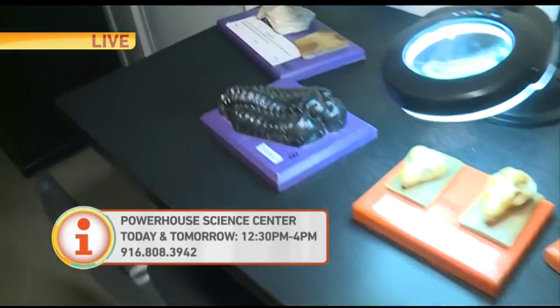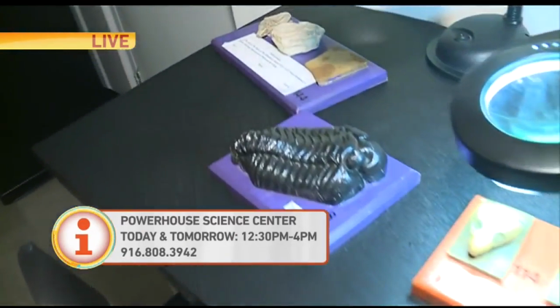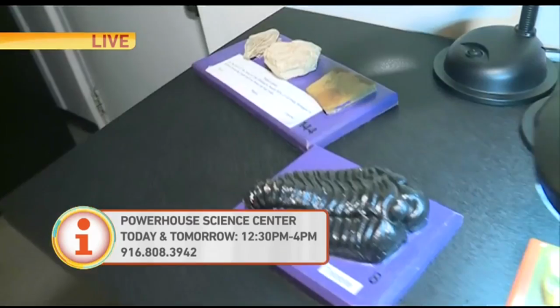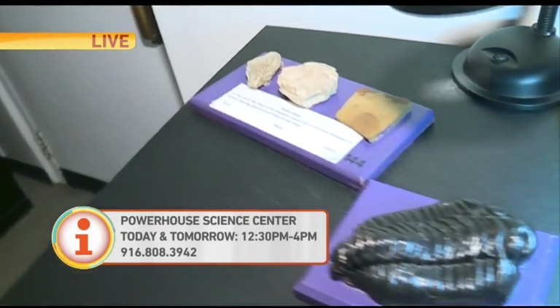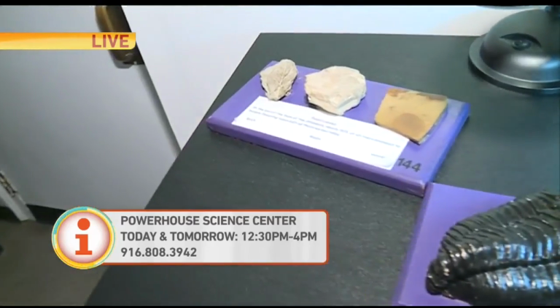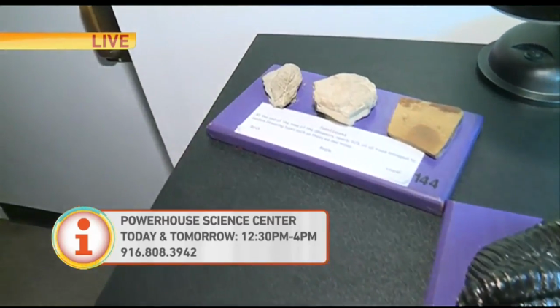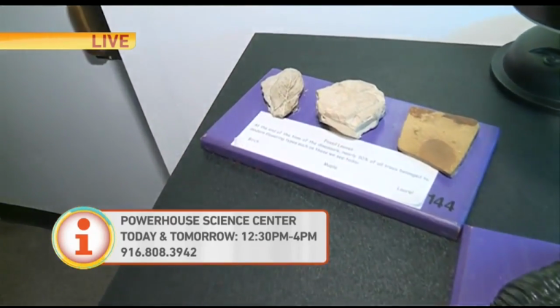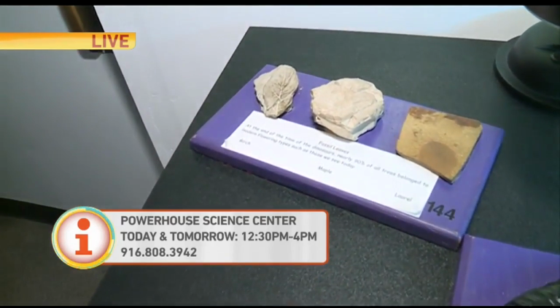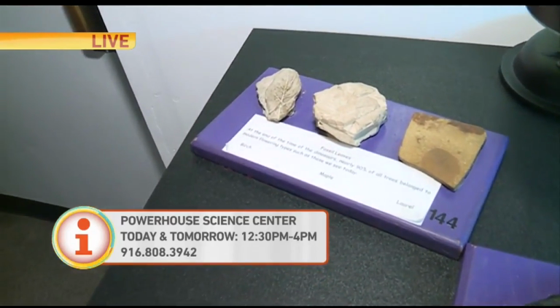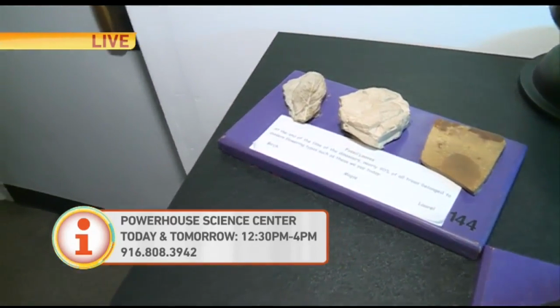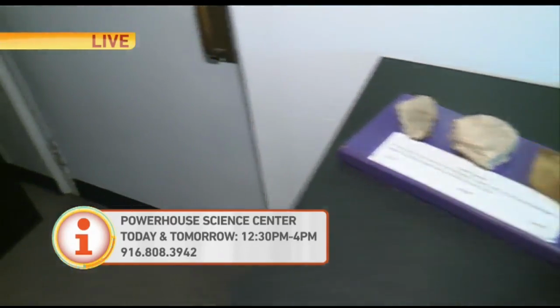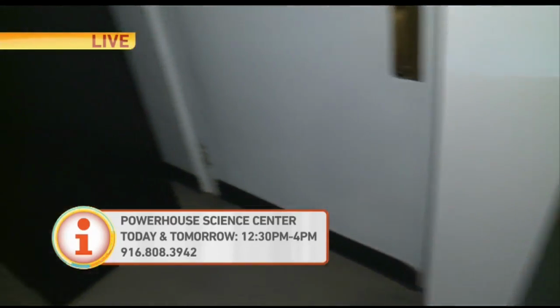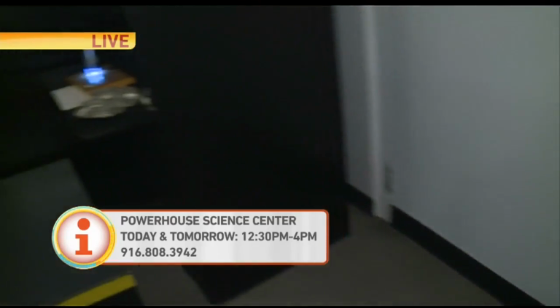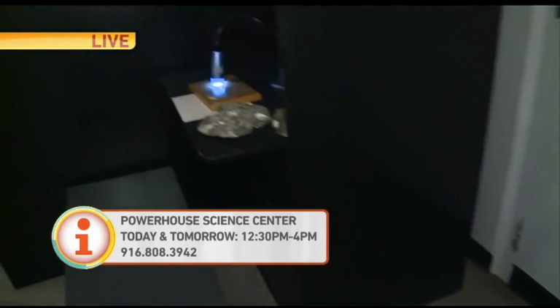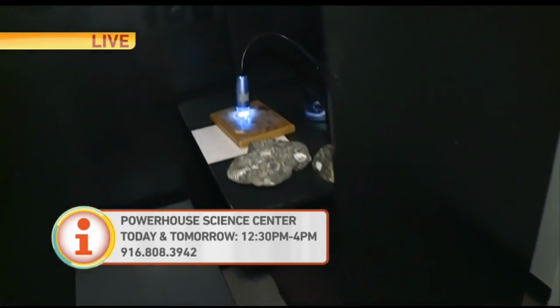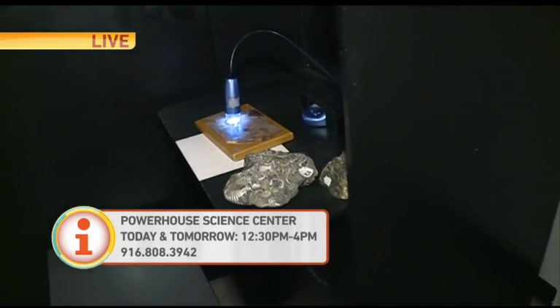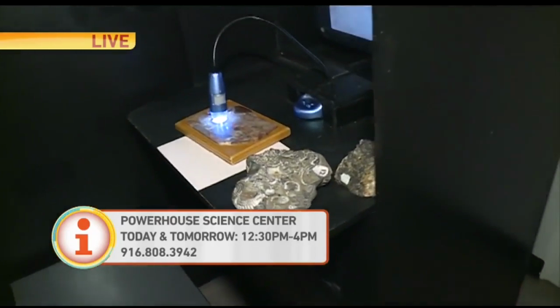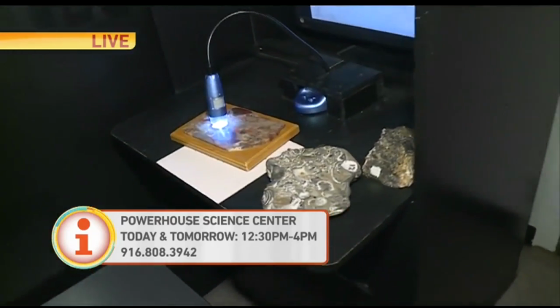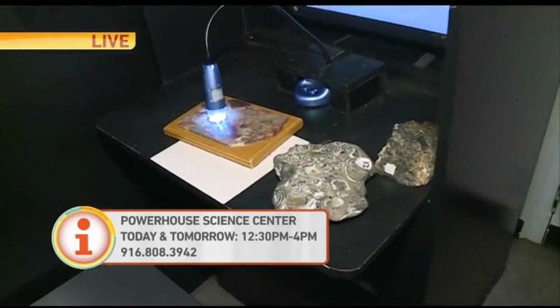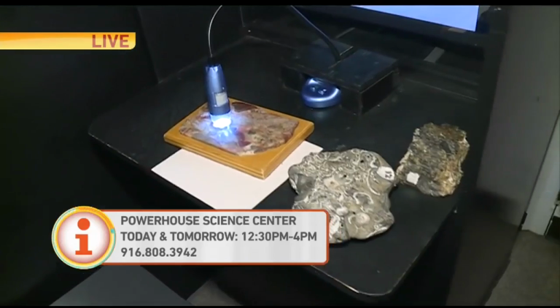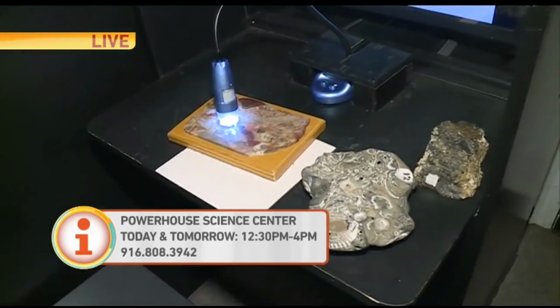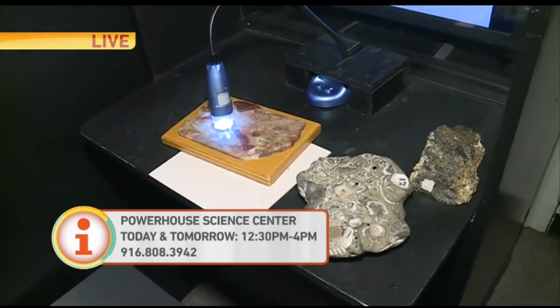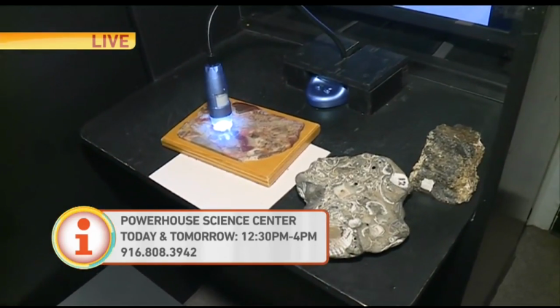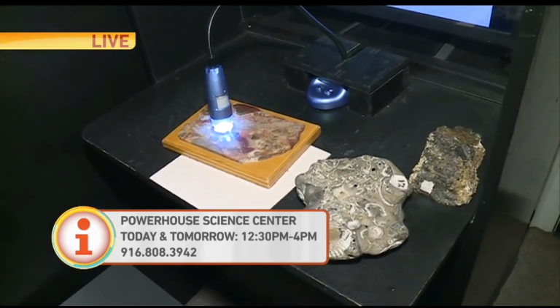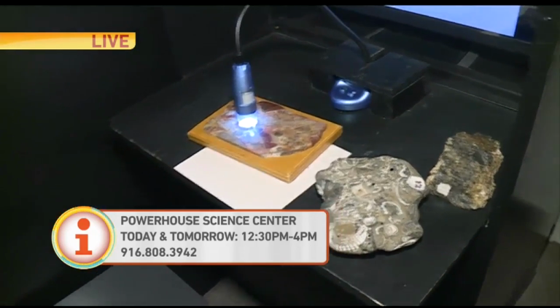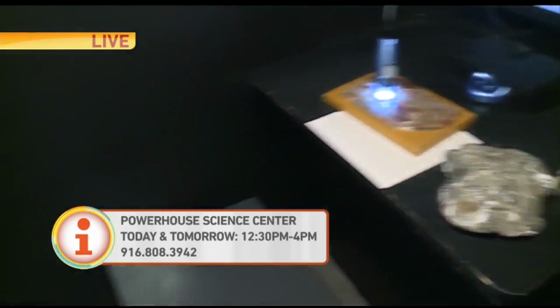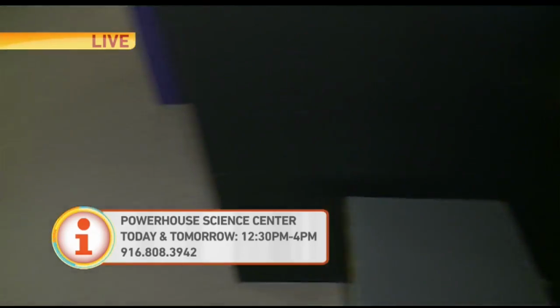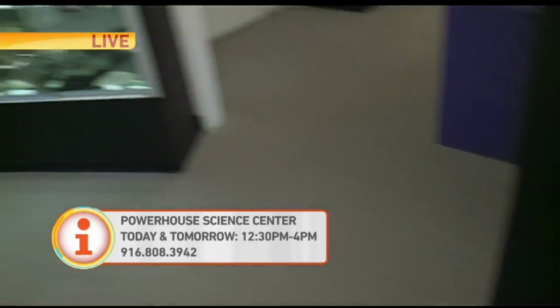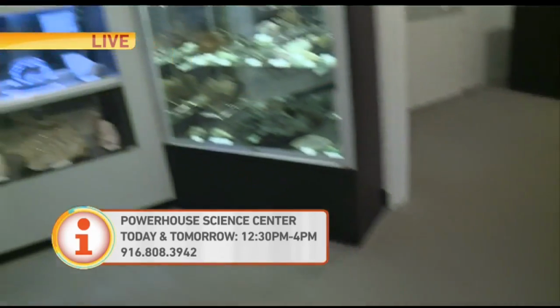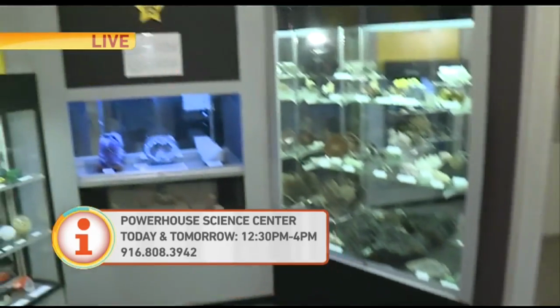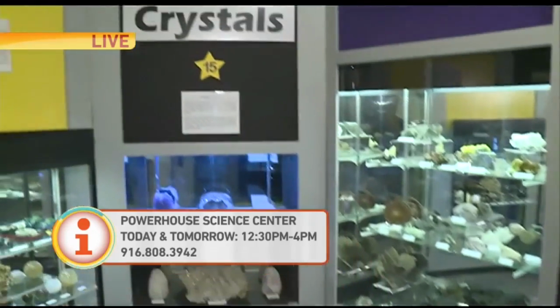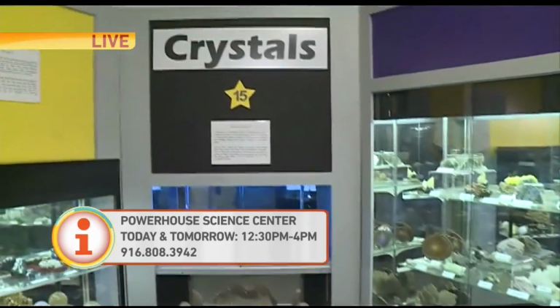I'm sure you get a lot of kids coming out here exploring. What kind of activities do you have for the kids? On the weekends we have hands-on craft activities. We have planetarium shows at 1 o'clock and 3 o'clock for ages 4 and above.